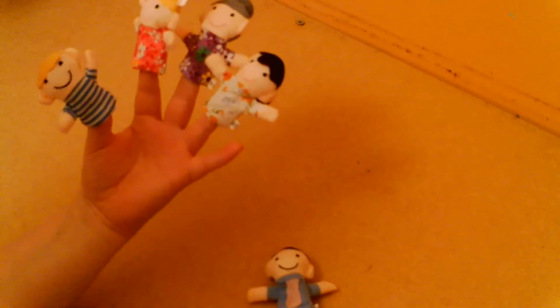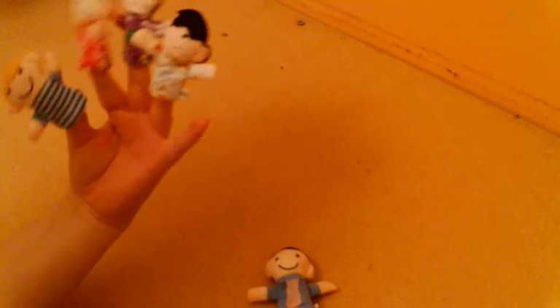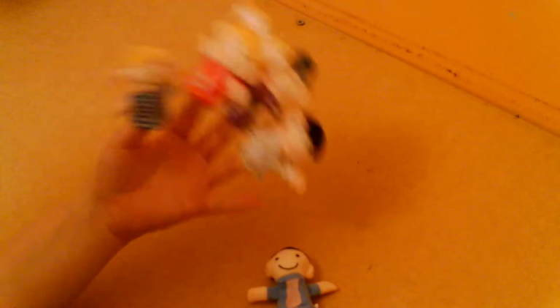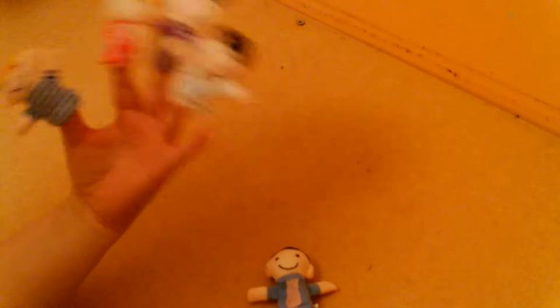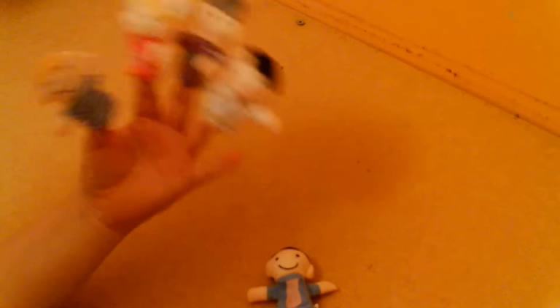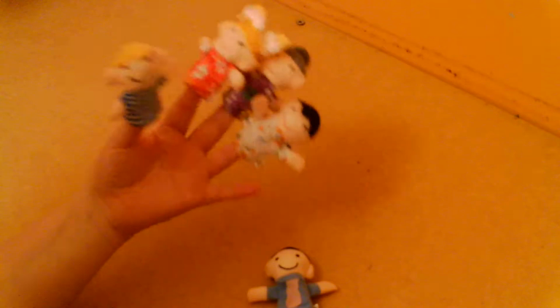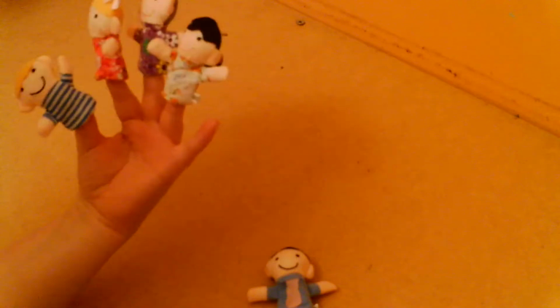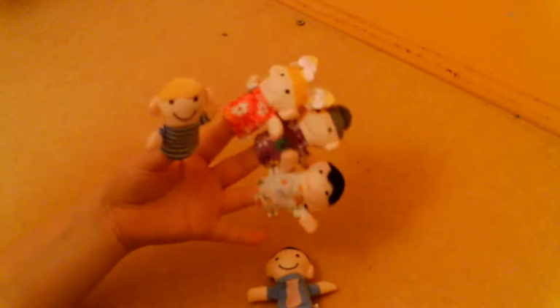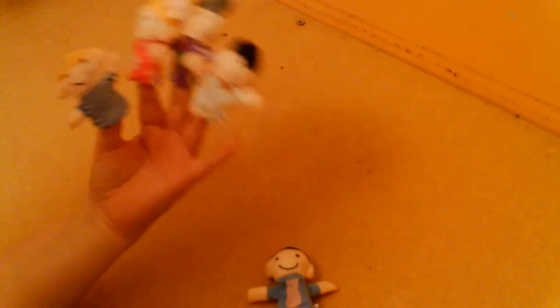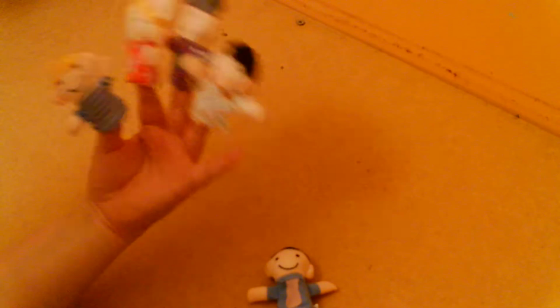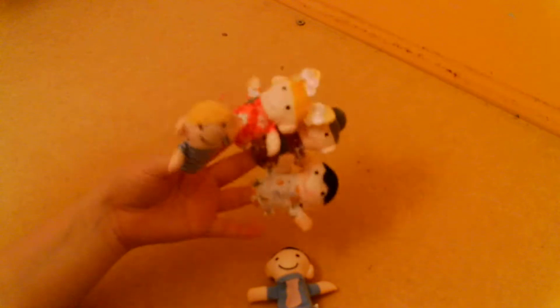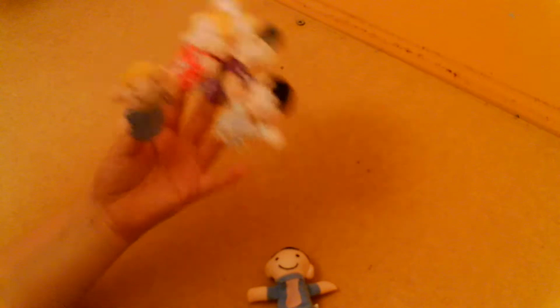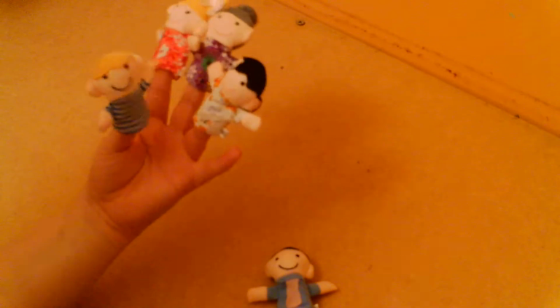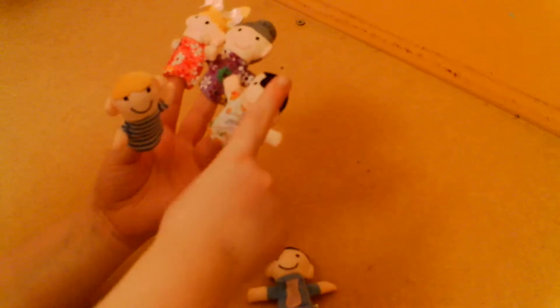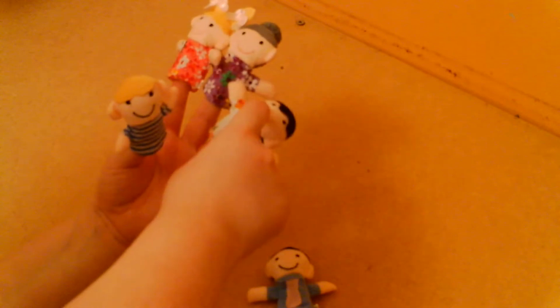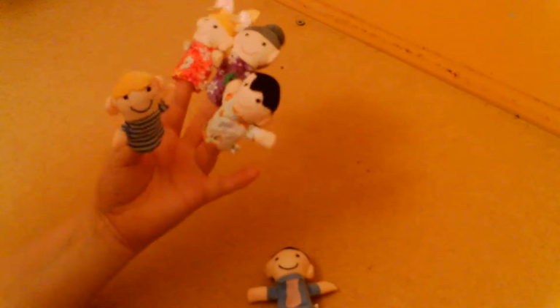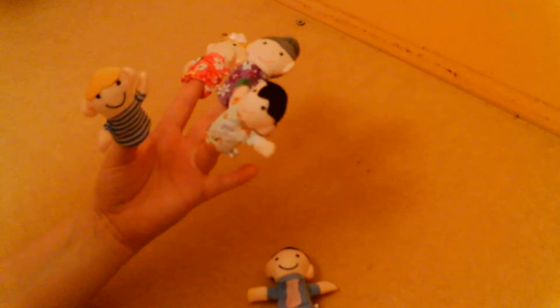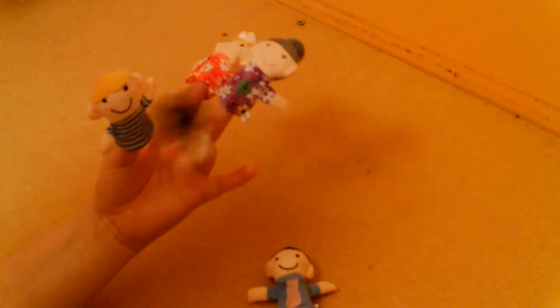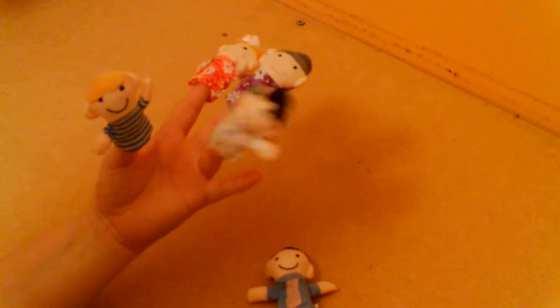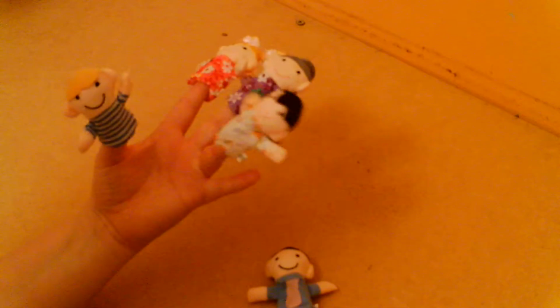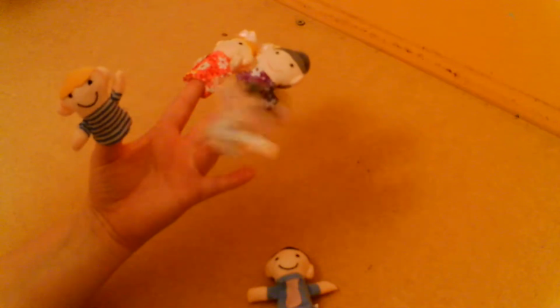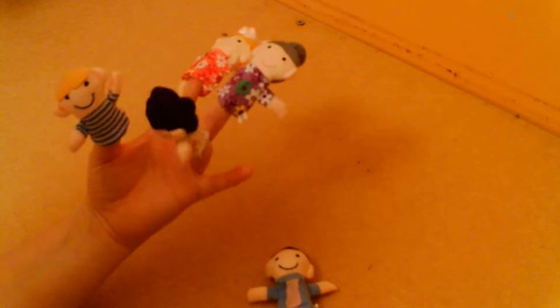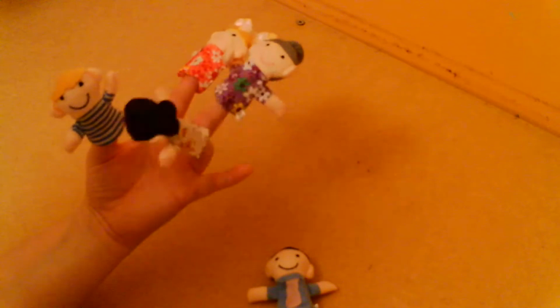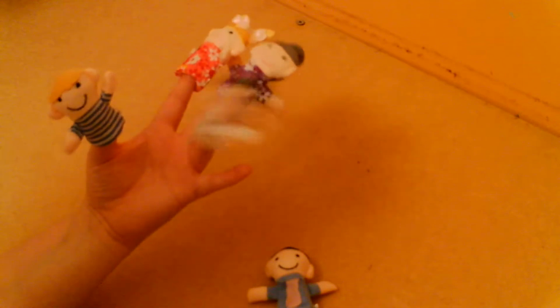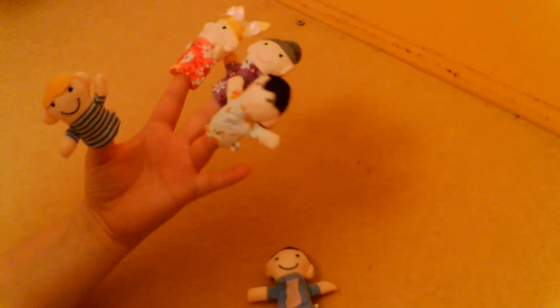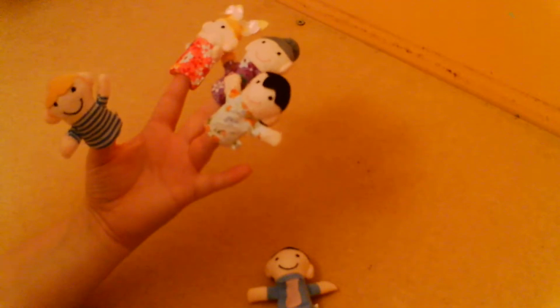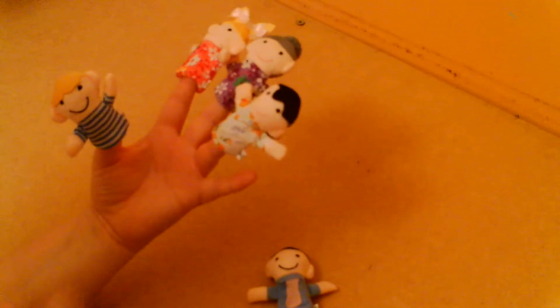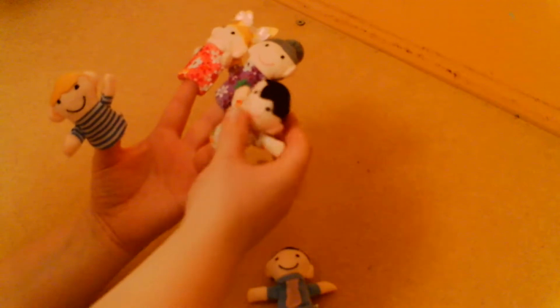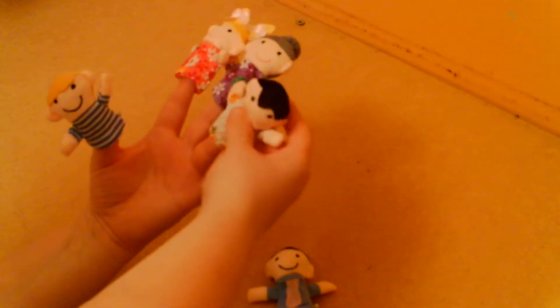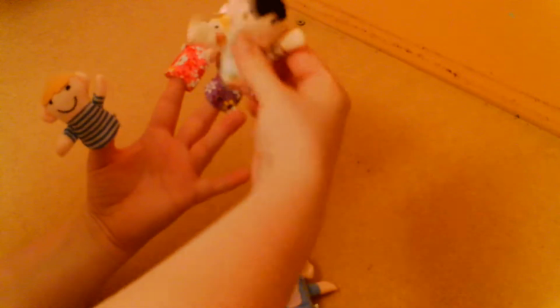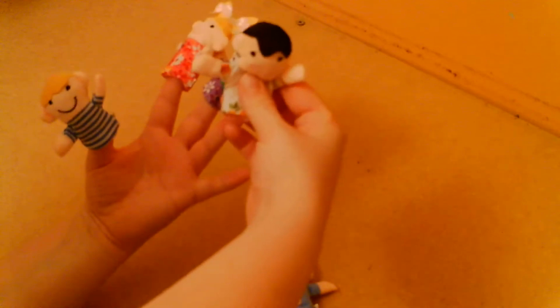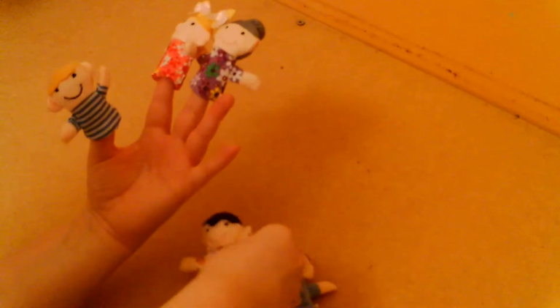Daddy finger. Mommy finger, mommy finger, where are you? Here I am, here I am, how do you do? Mommy finger.